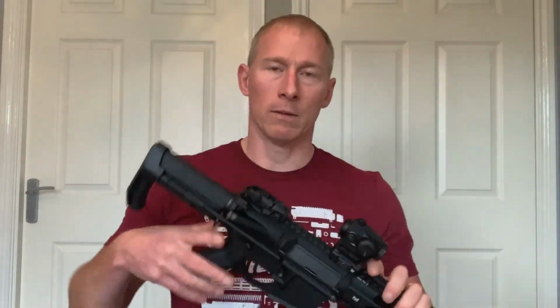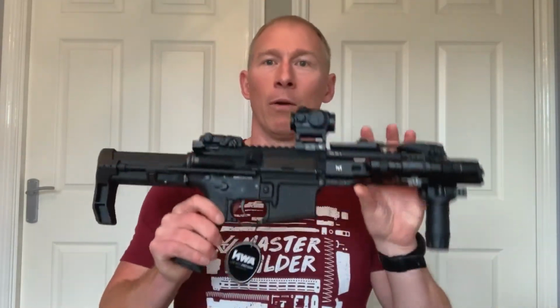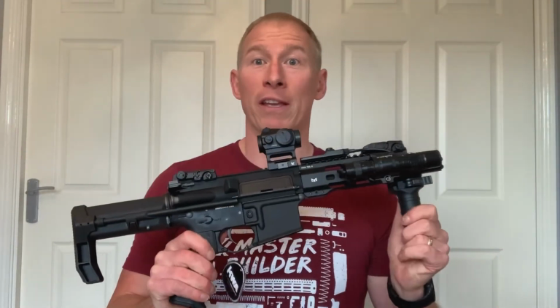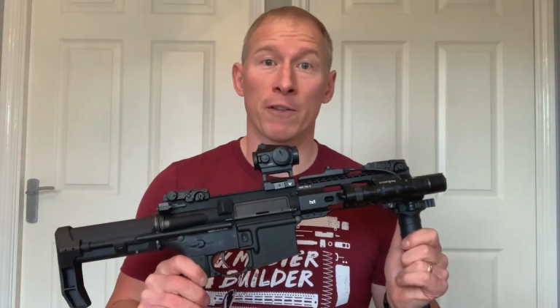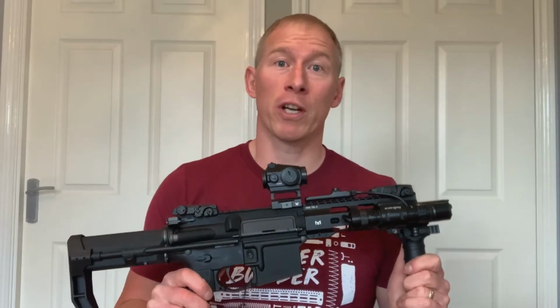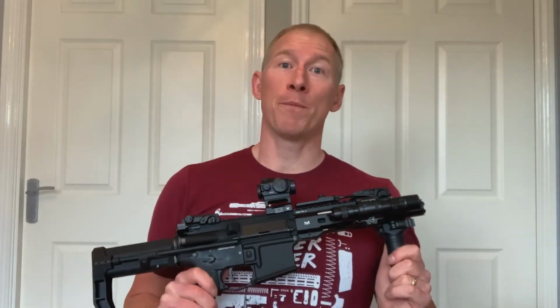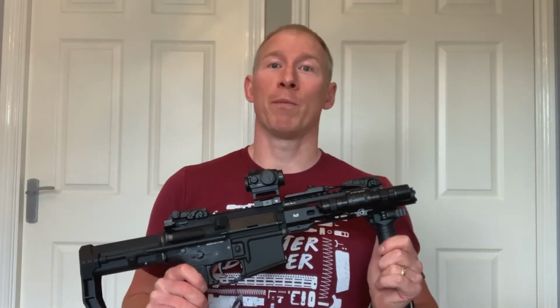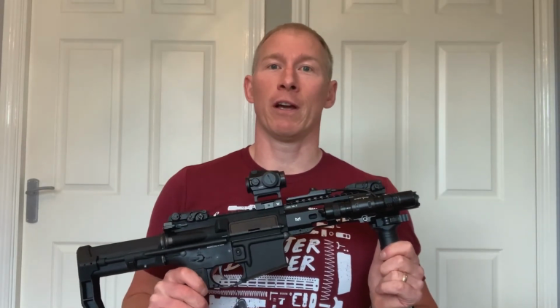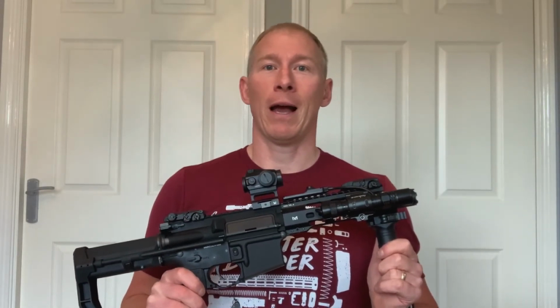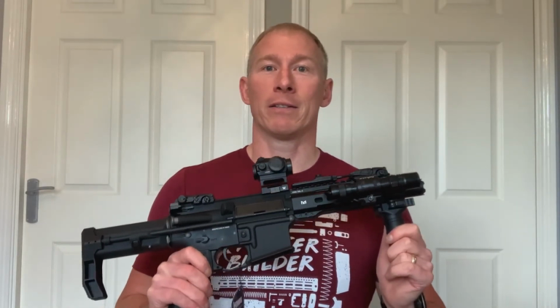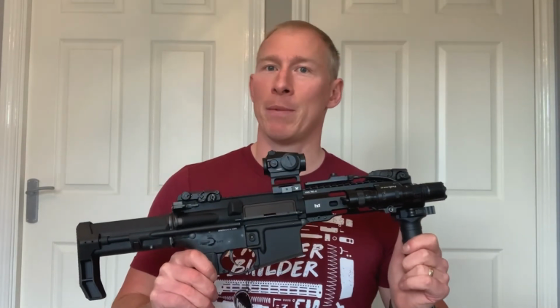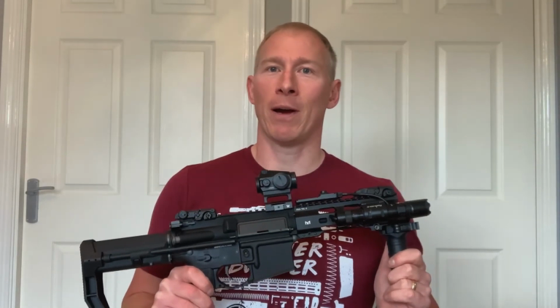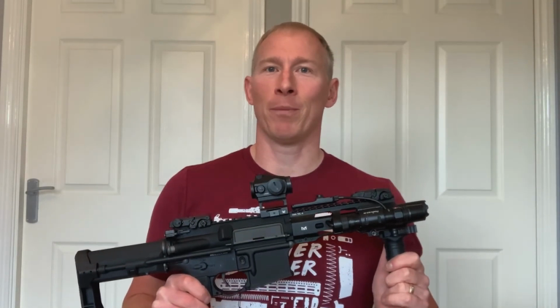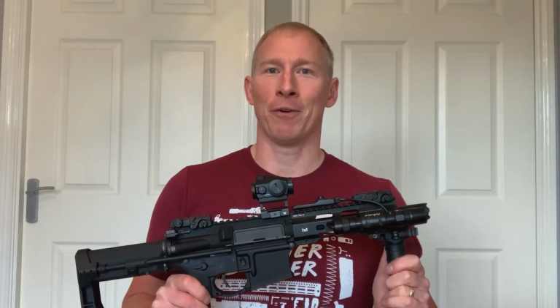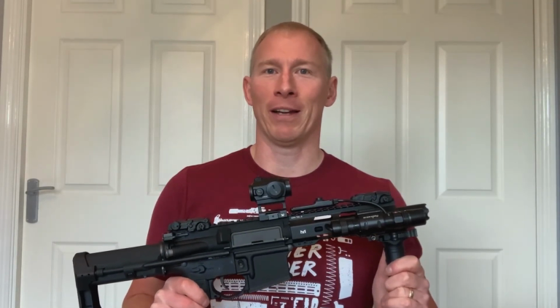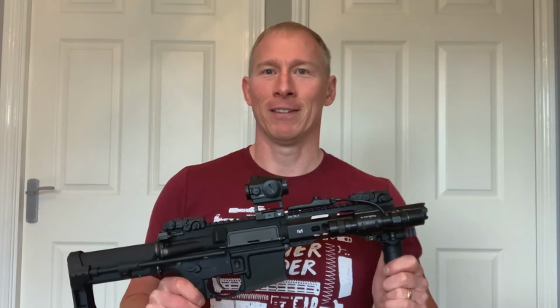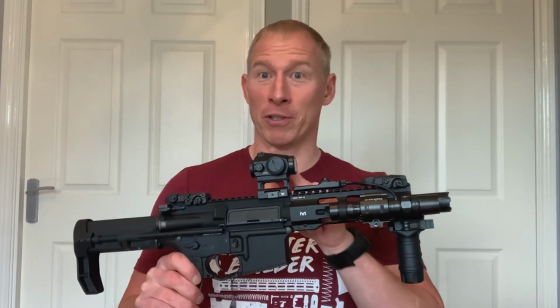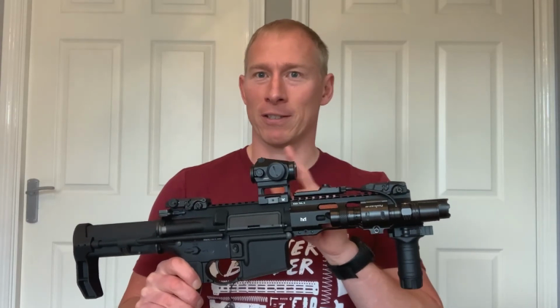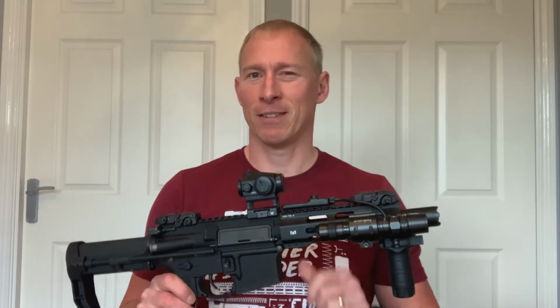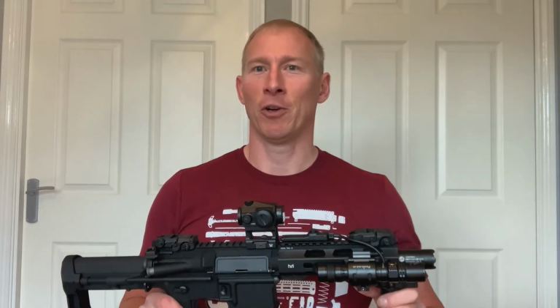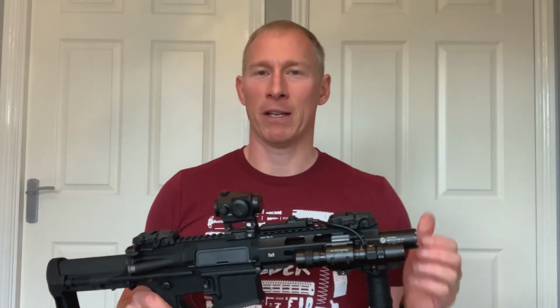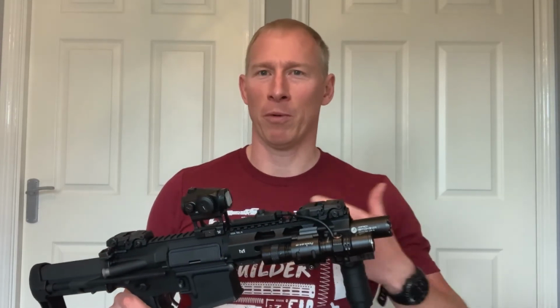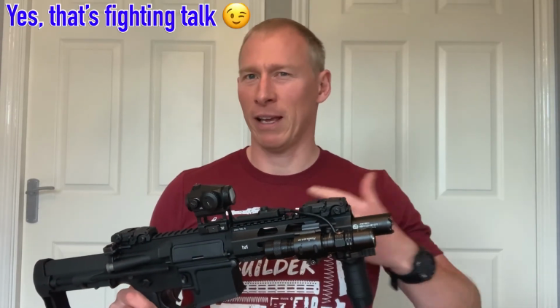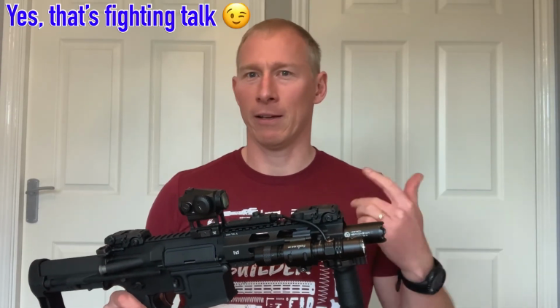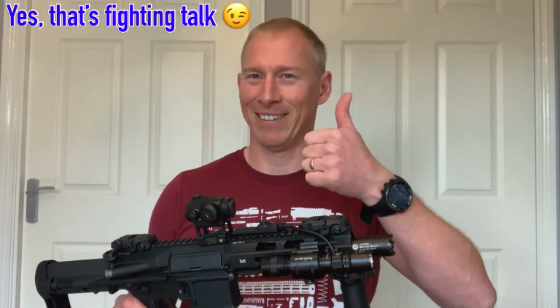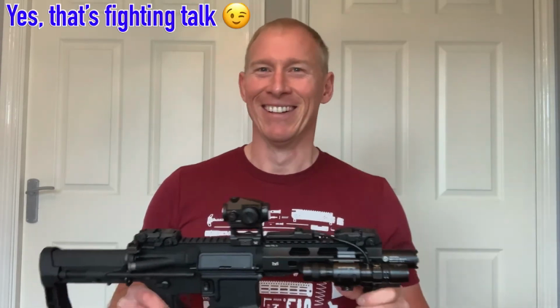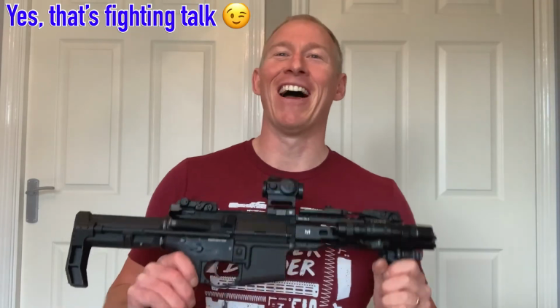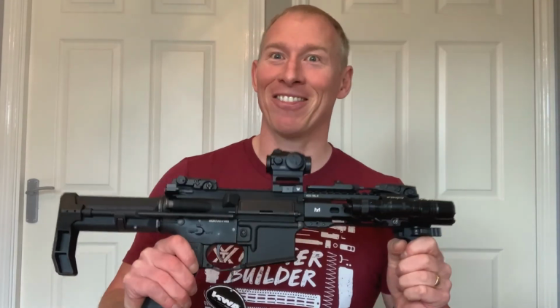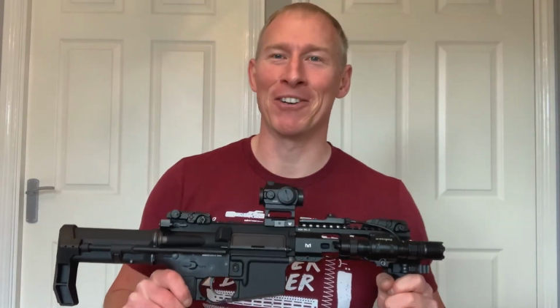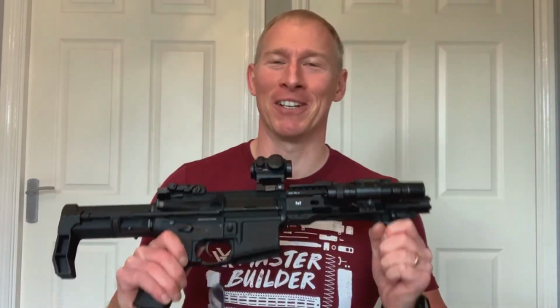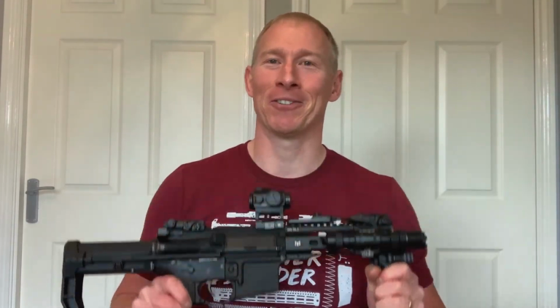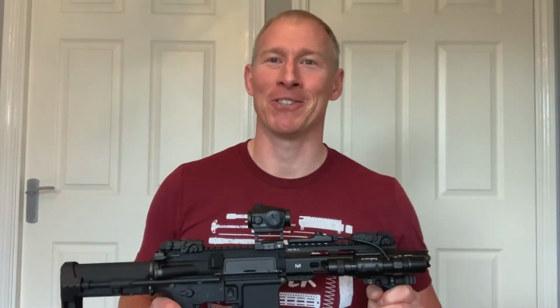All right, thank you very much for watching. Hope you enjoyed my video and maybe see you out on the playing field one day. Through my sights — you'll notice me because you'll be the one getting hit. Anyway, thank you very much for watching and I'll speak to you soon. Bye.